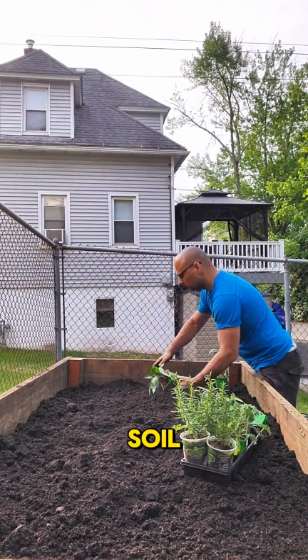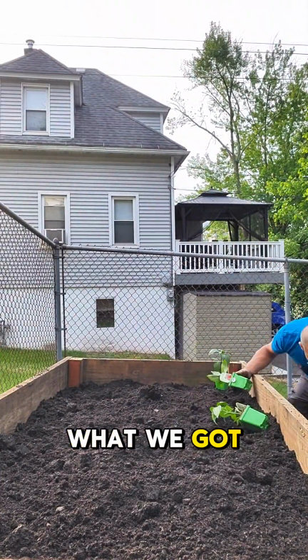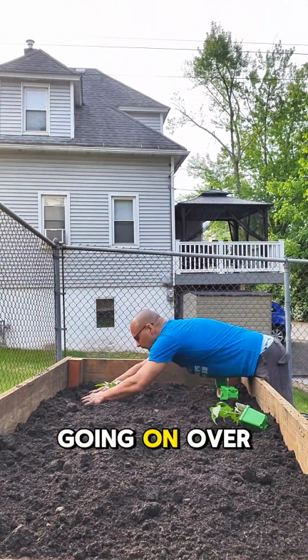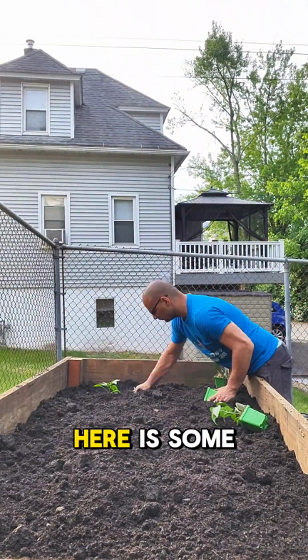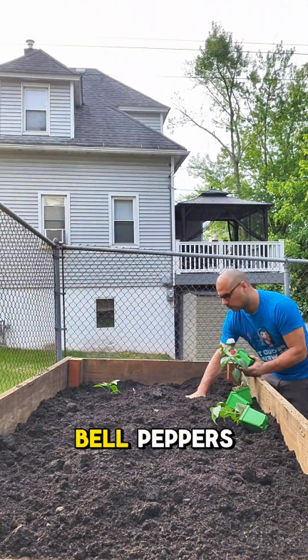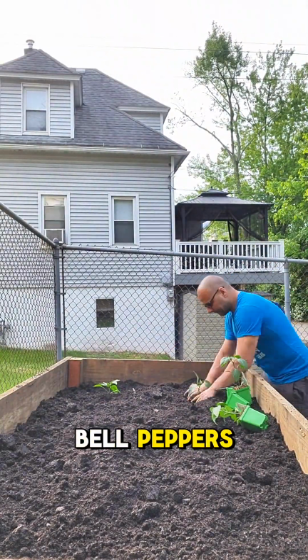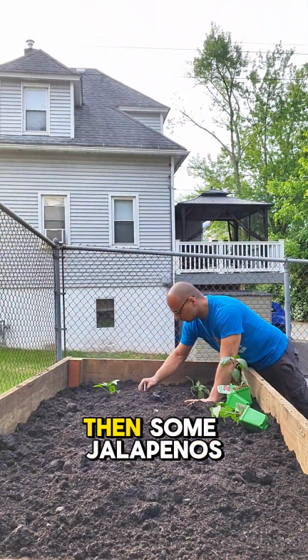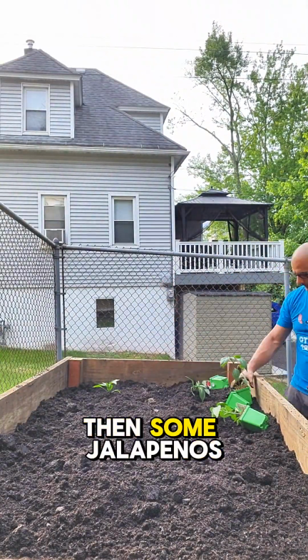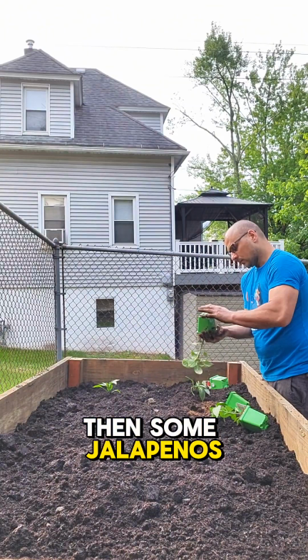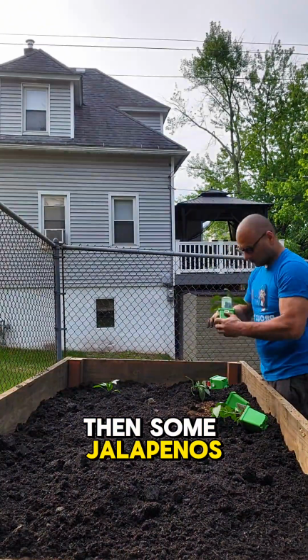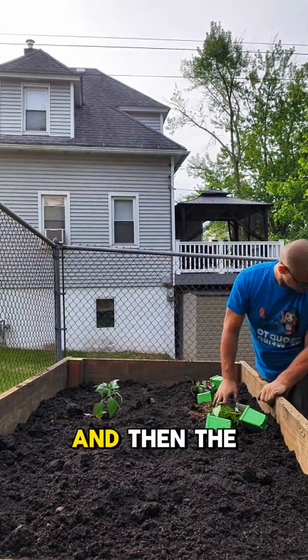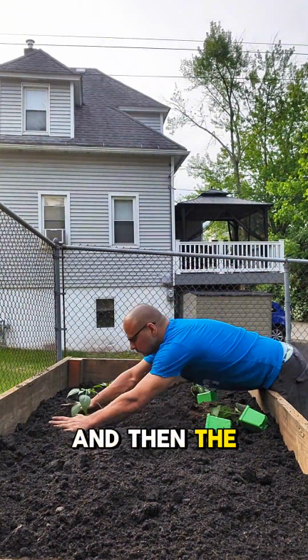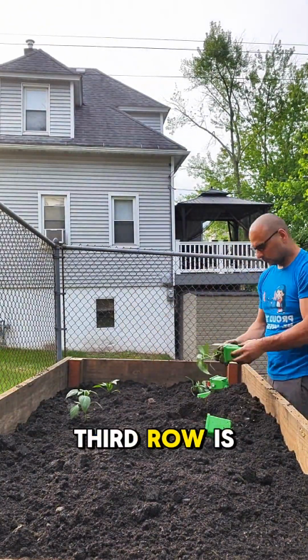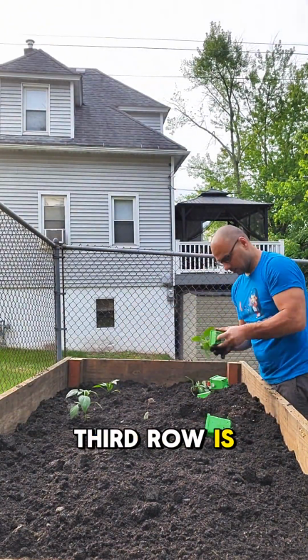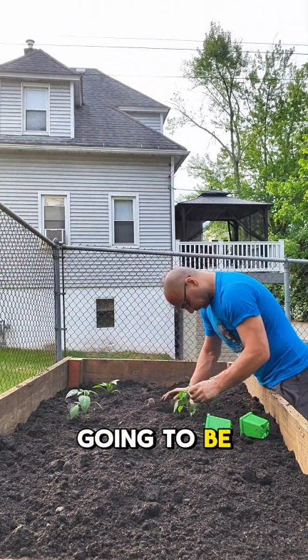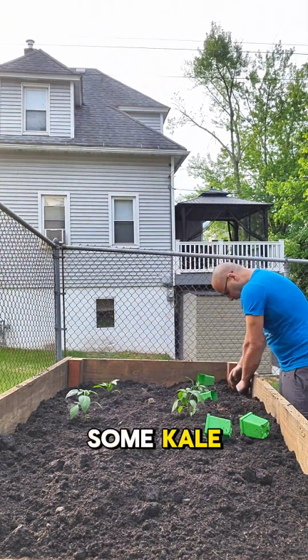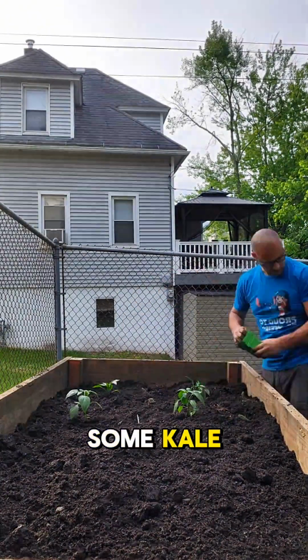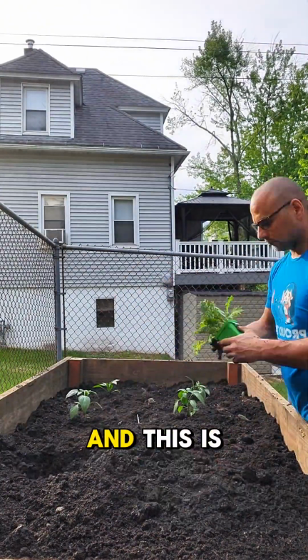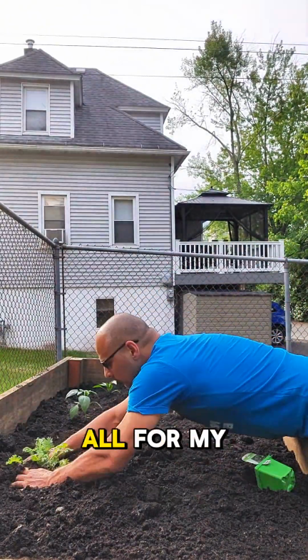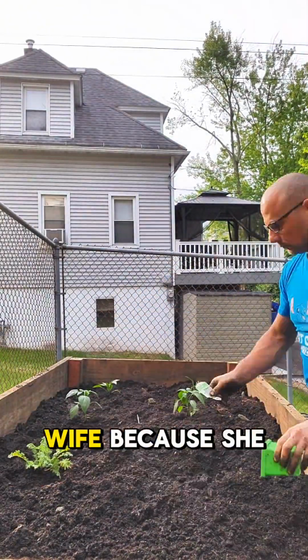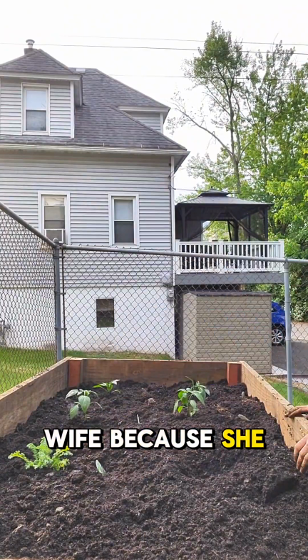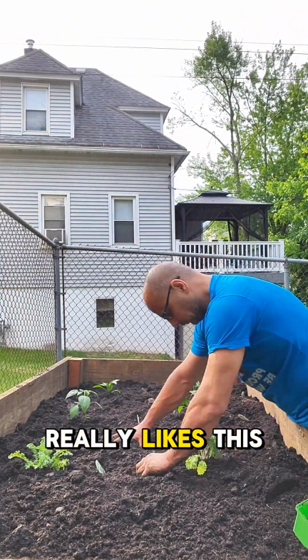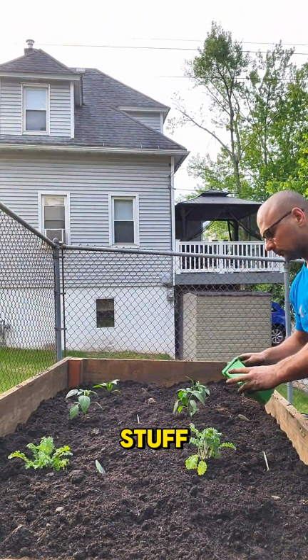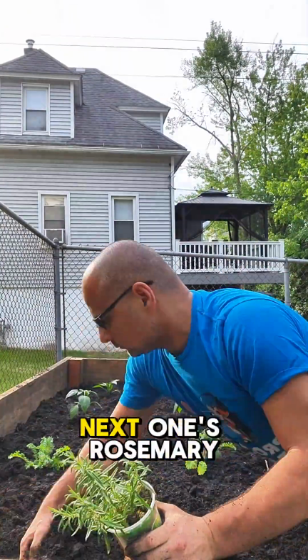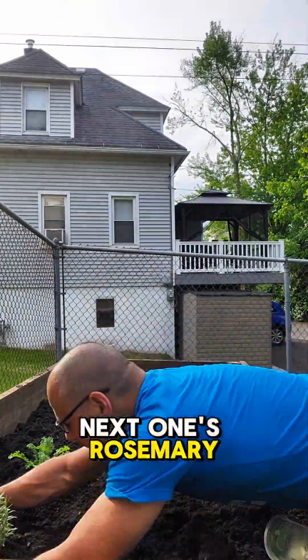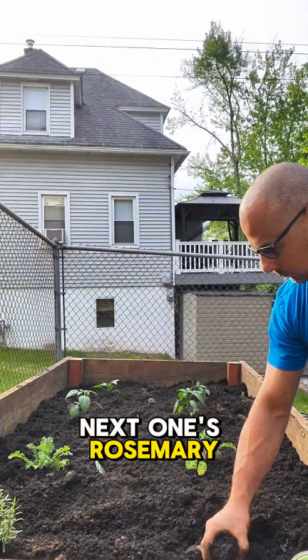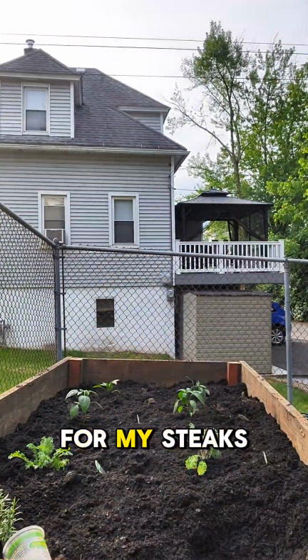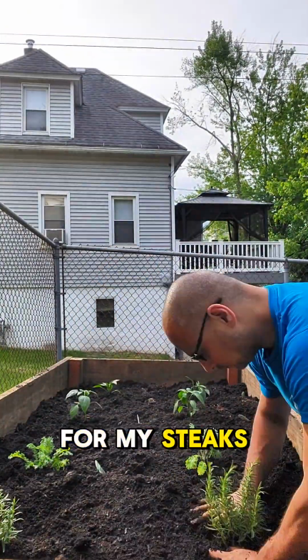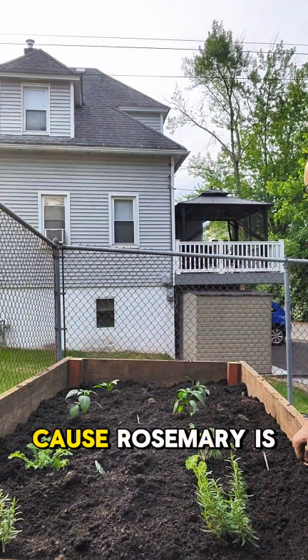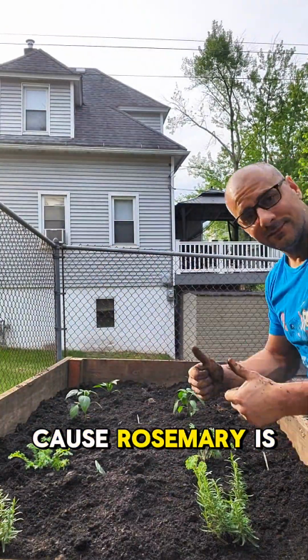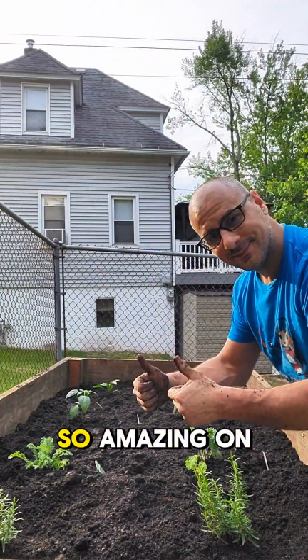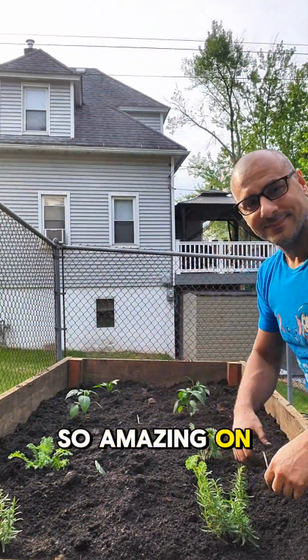What we got going on over here is some bell peppers, then some jalapeños, and the third row is going to be some kale. This is all for my wife because she really likes this stuff. But then the next one's rosemary for my steaks, because rosemary is so amazing on steak.